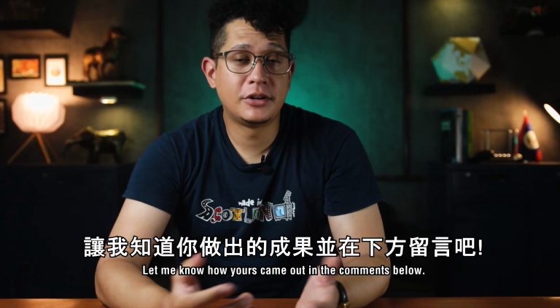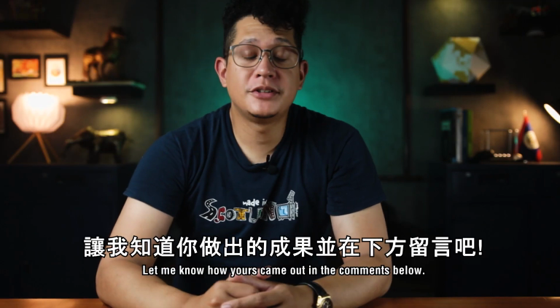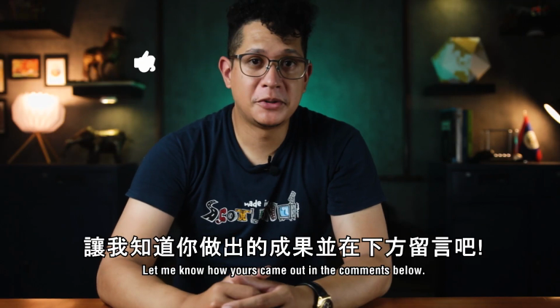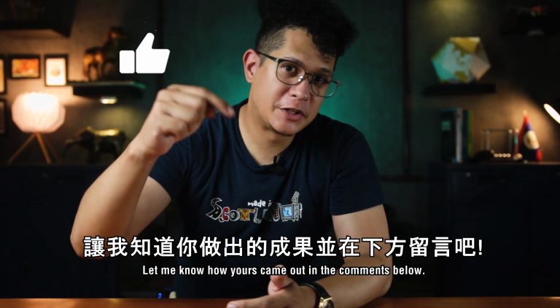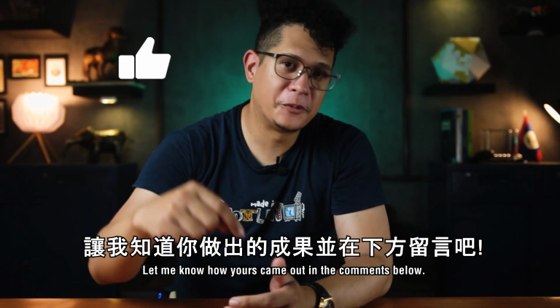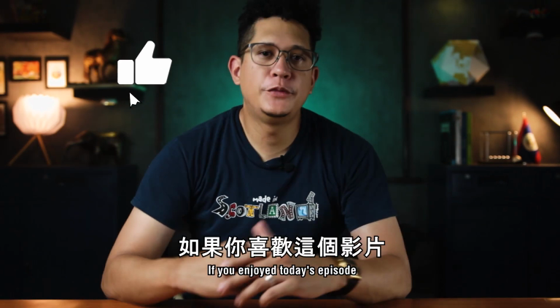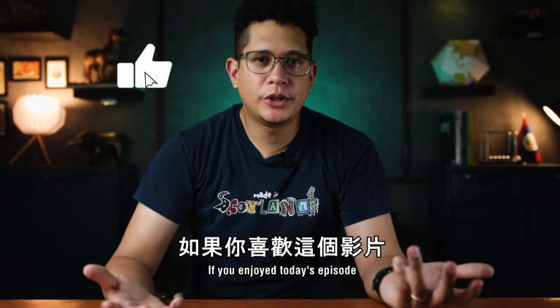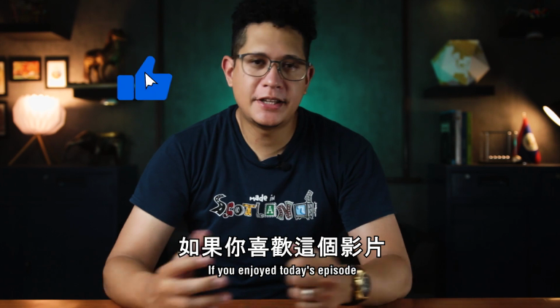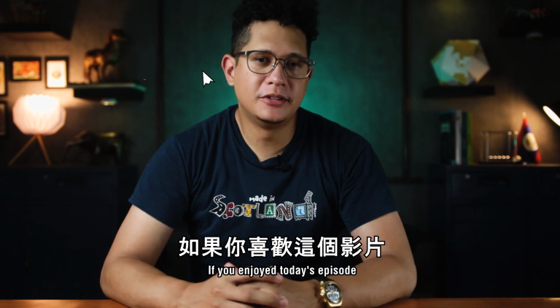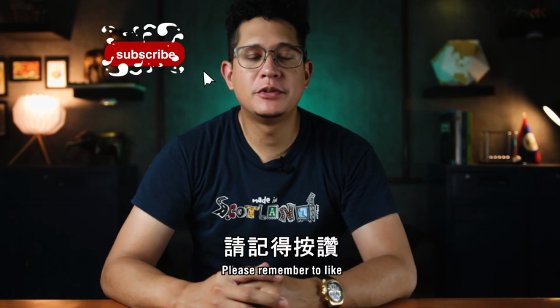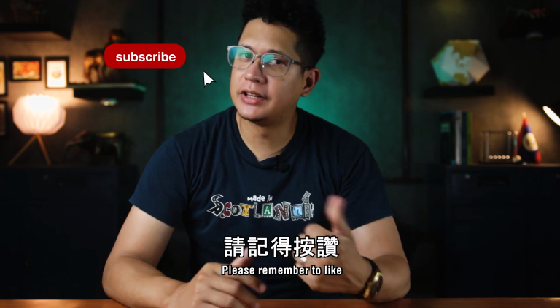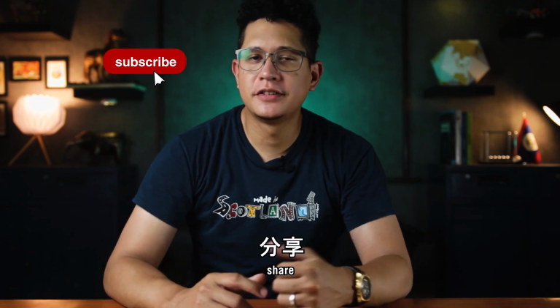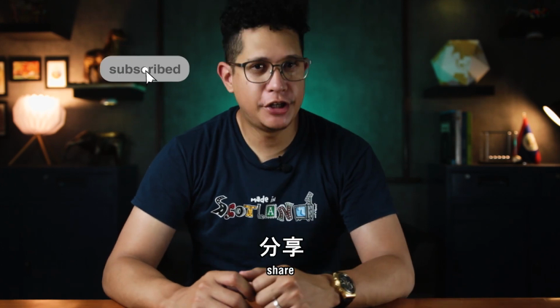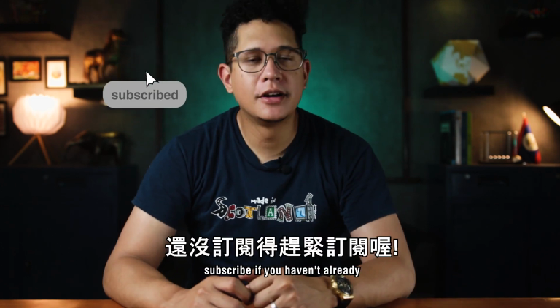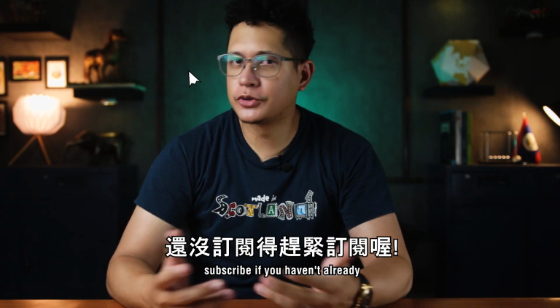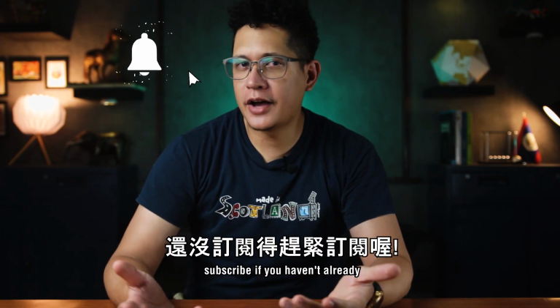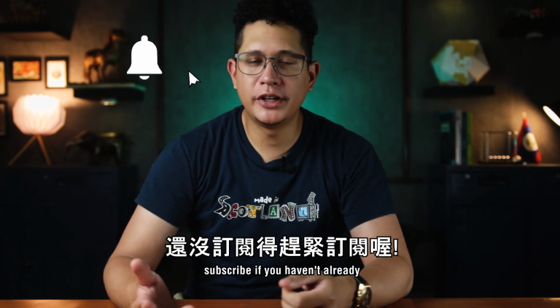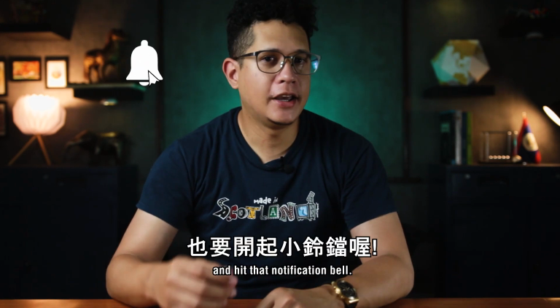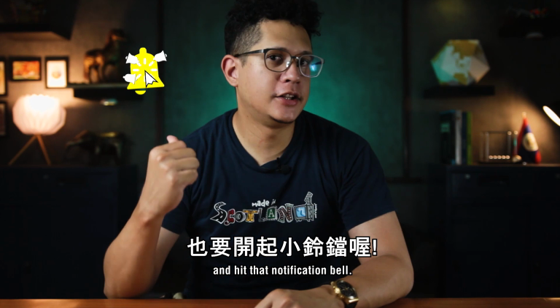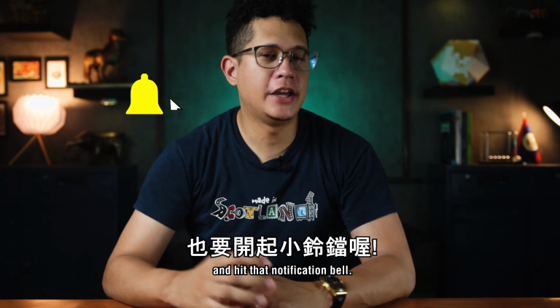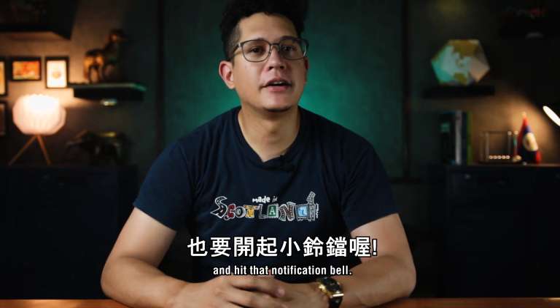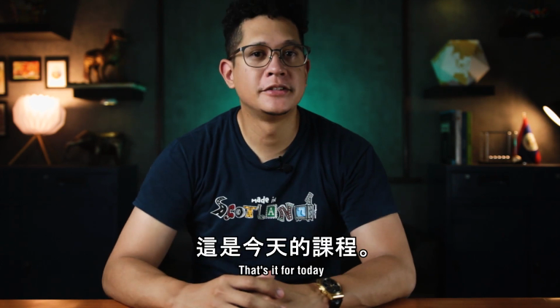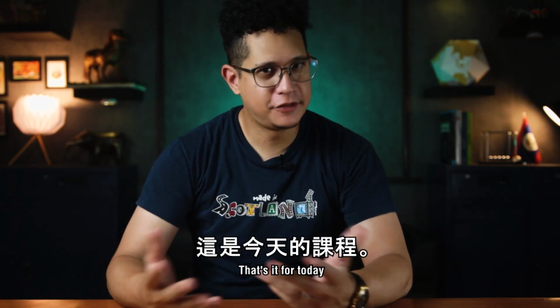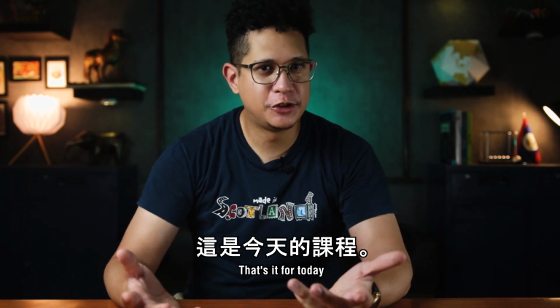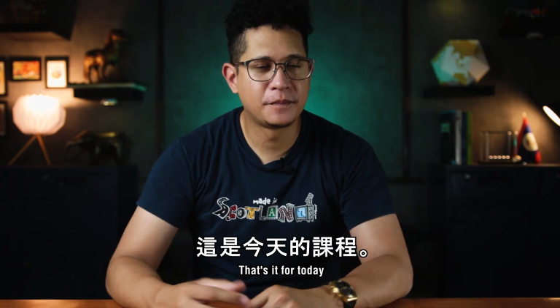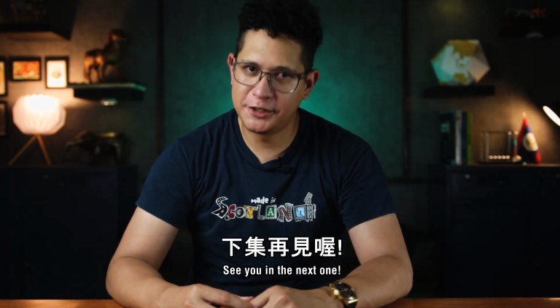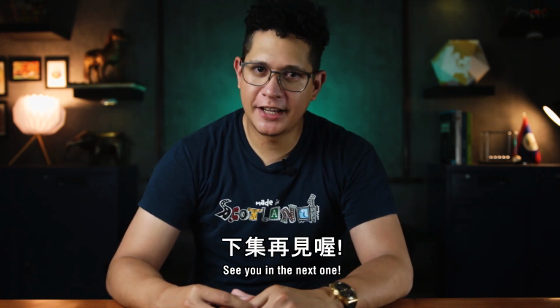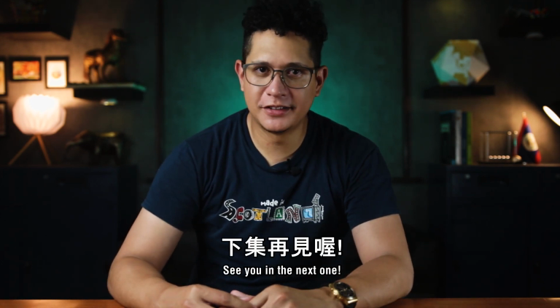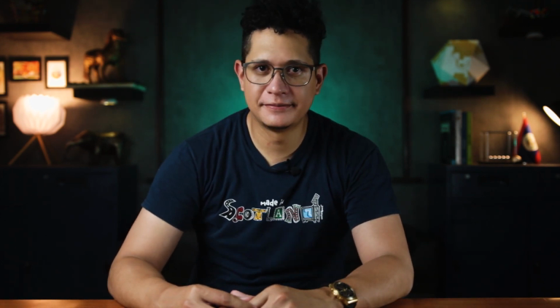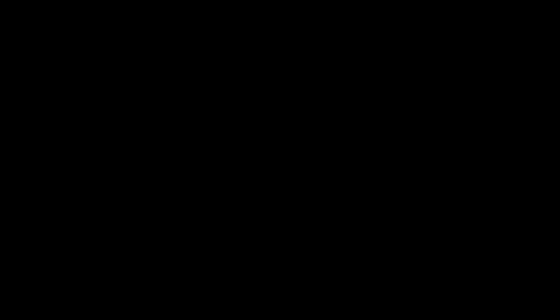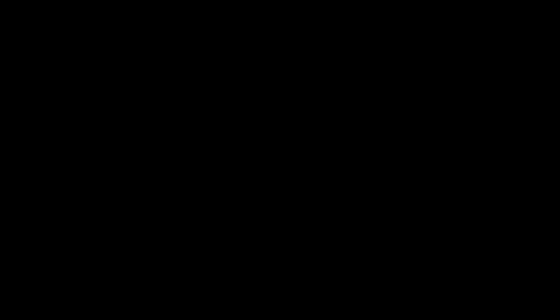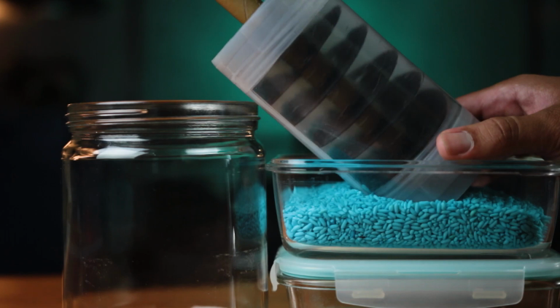Let me know how yours came out in the comments below. If you enjoyed today's episode, please remember to like, share, subscribe if you haven't already, and hit that notification bell. That's it for today — see you in the next one. Thanks for watching!